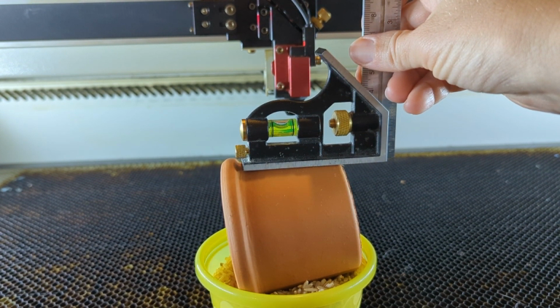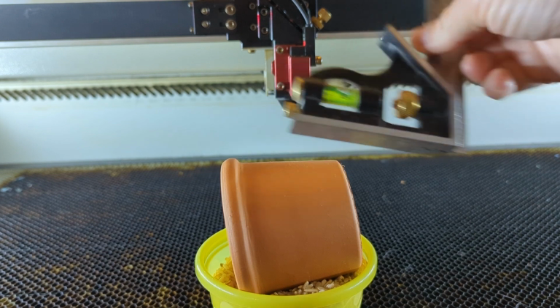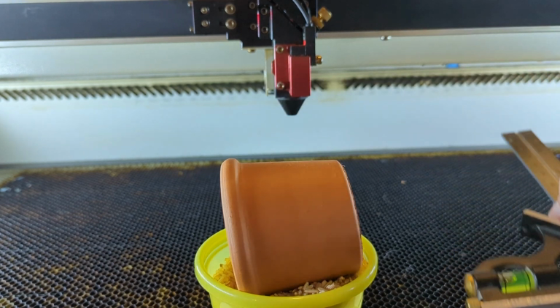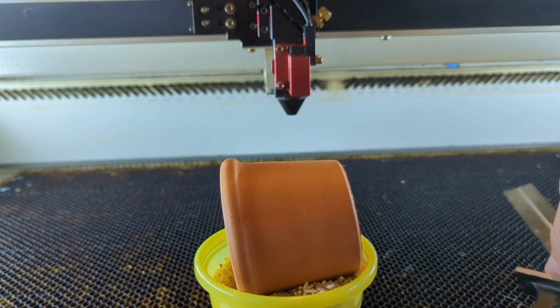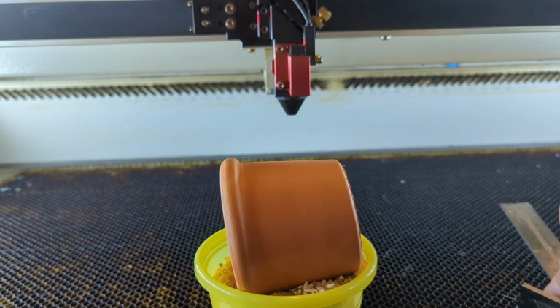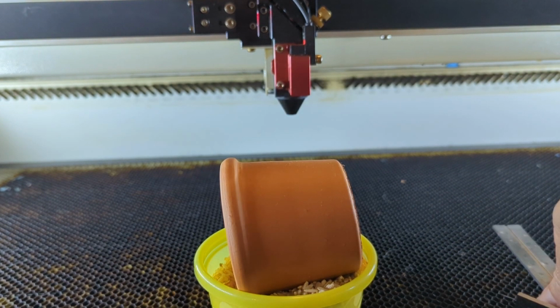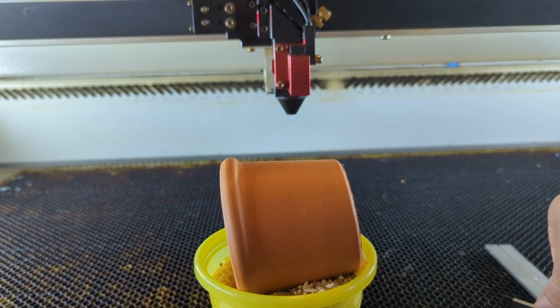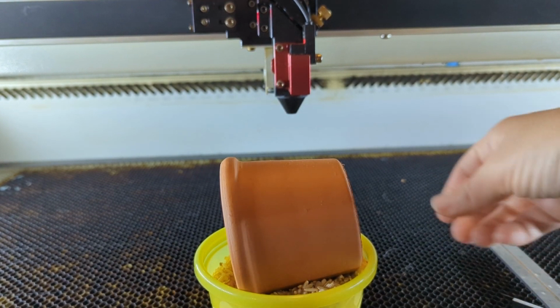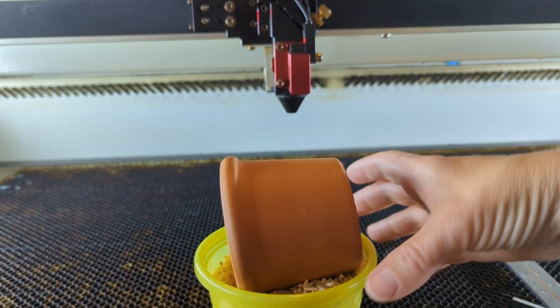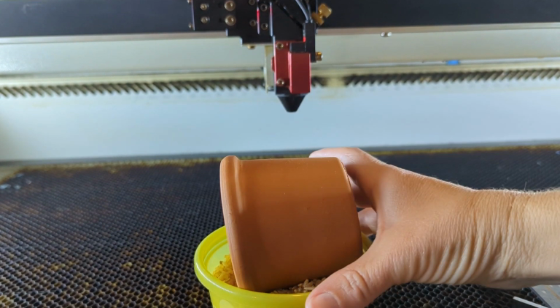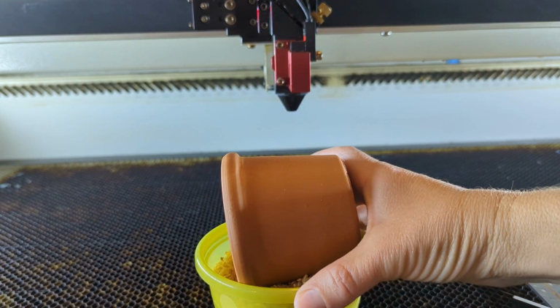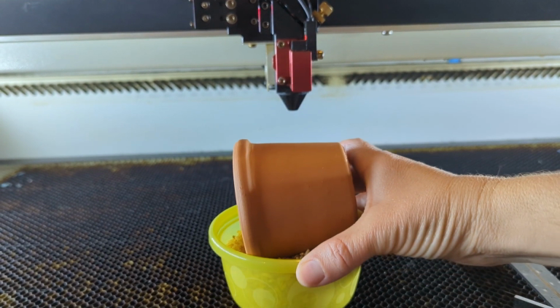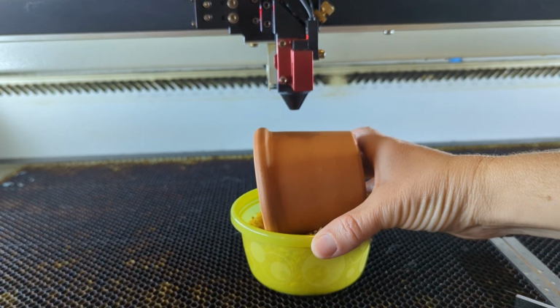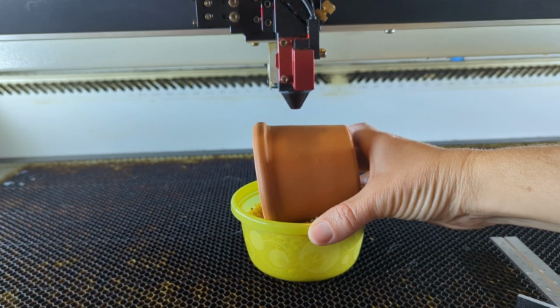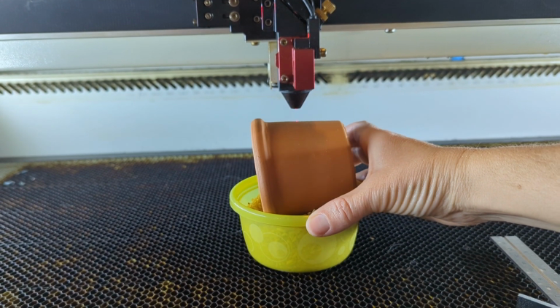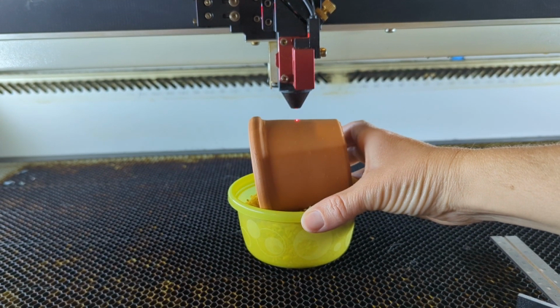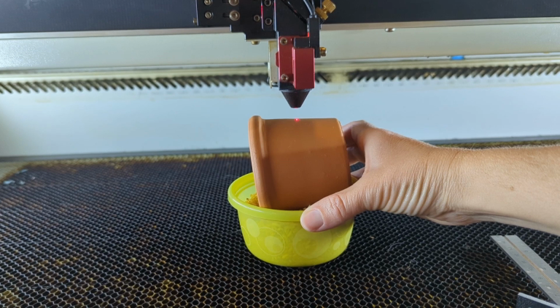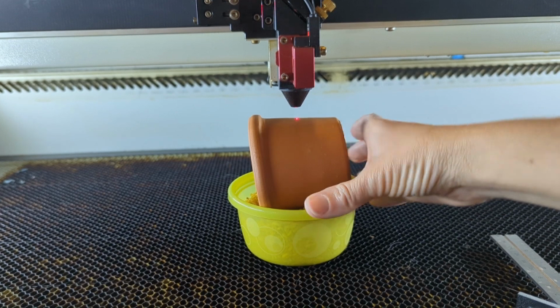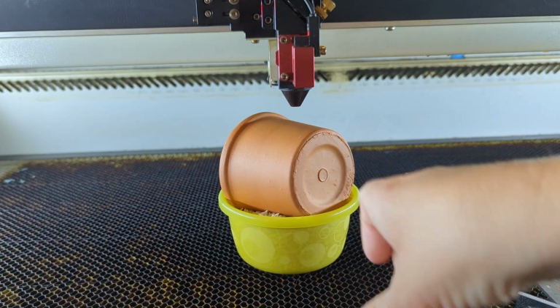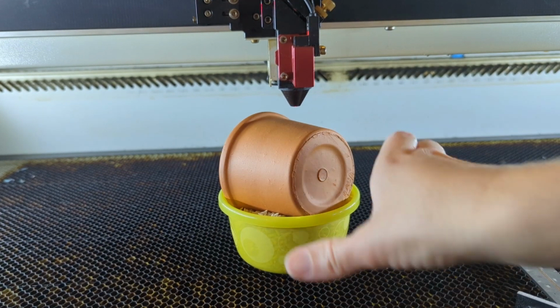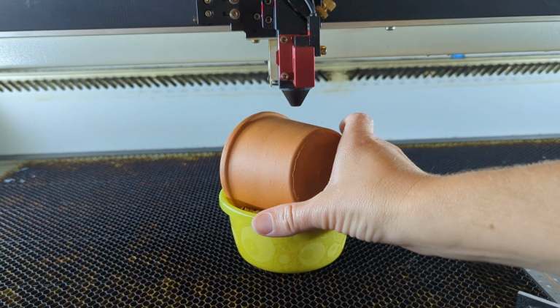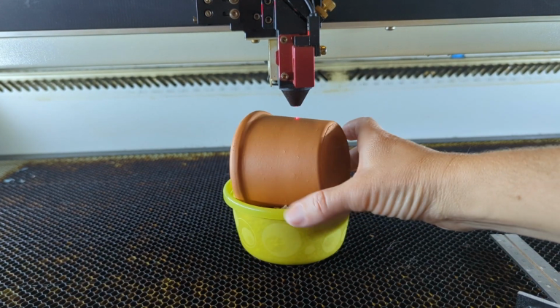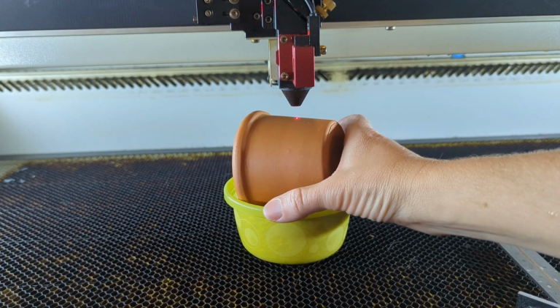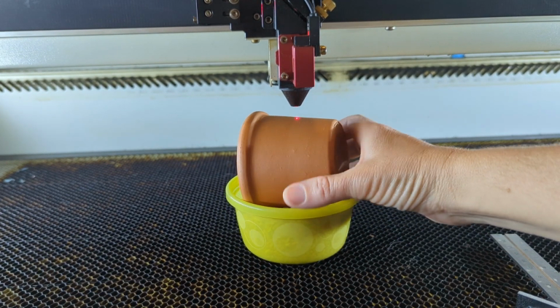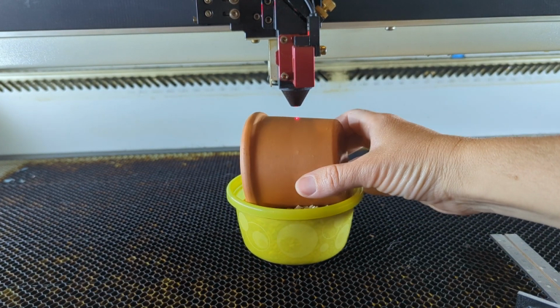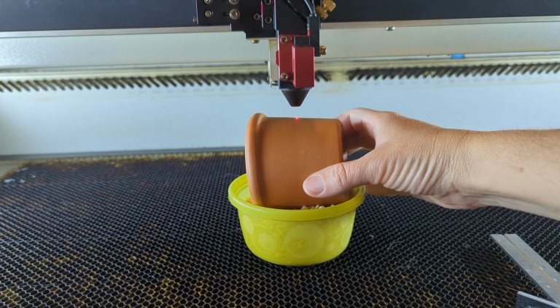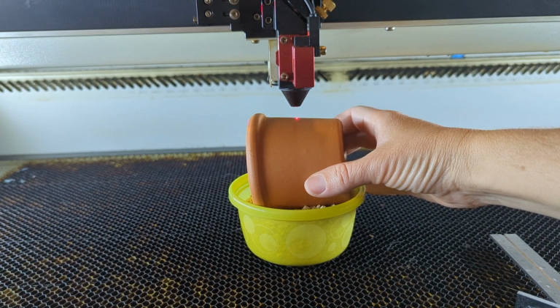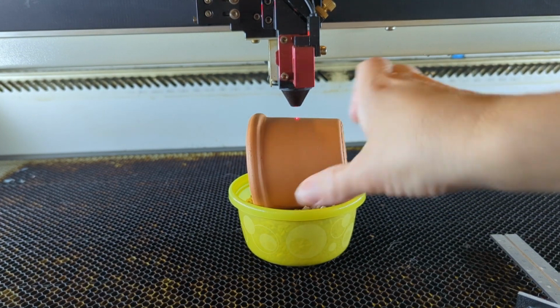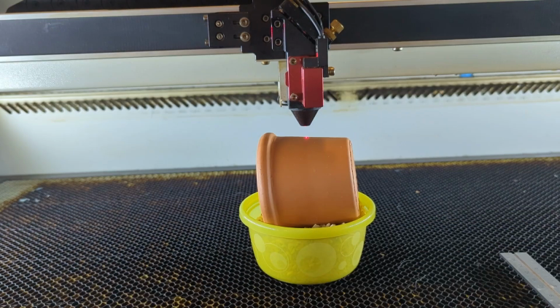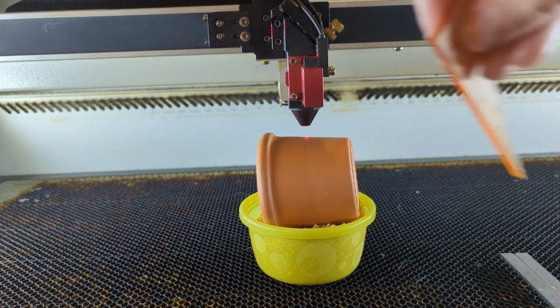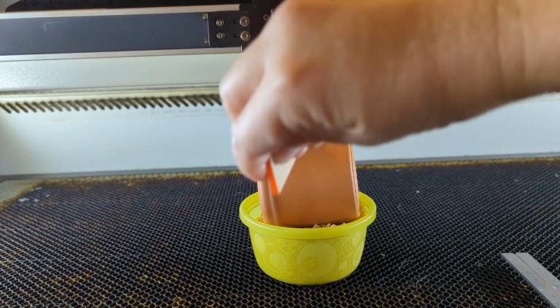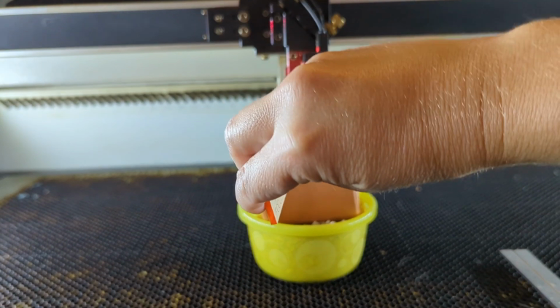I used a bowl of rice to make sure it's level, since the pot is a little bit tapered. I just set the flower pot inside the bowl of rice and set it underneath the laser.